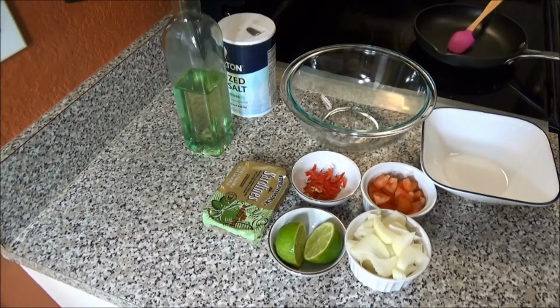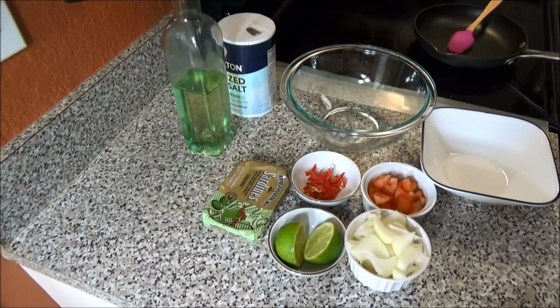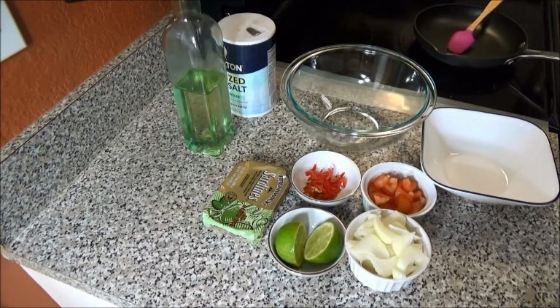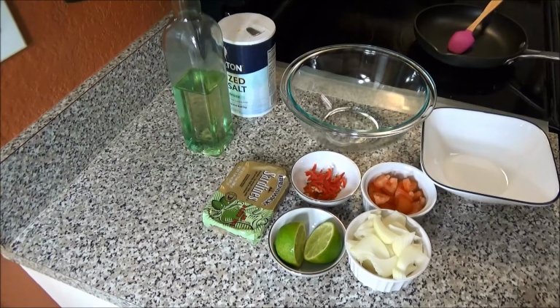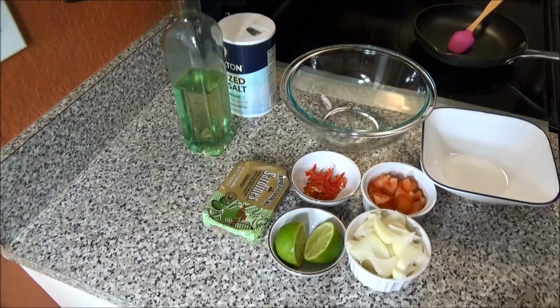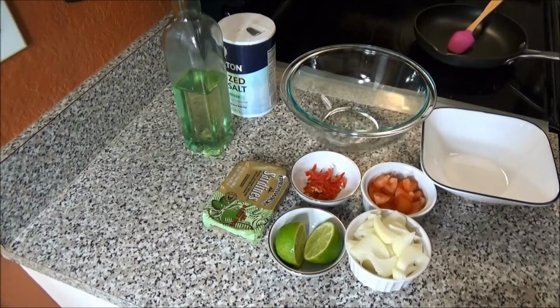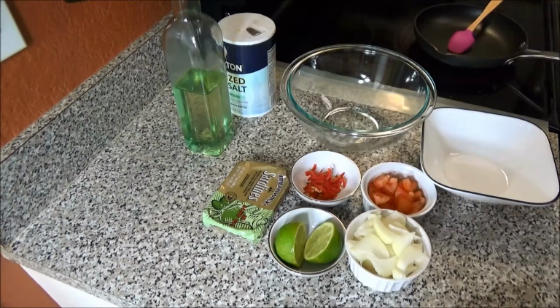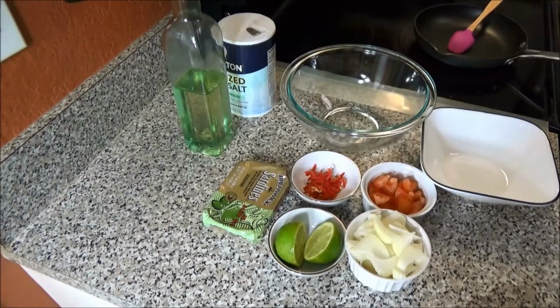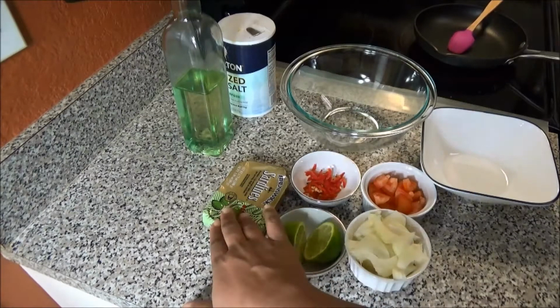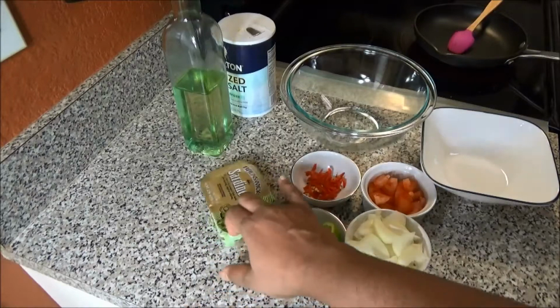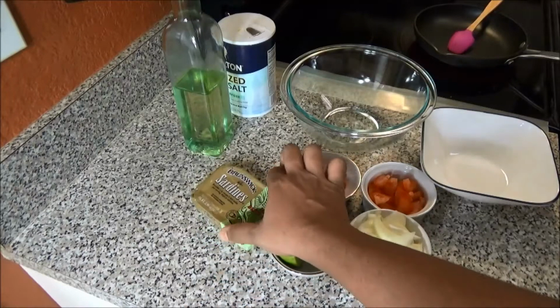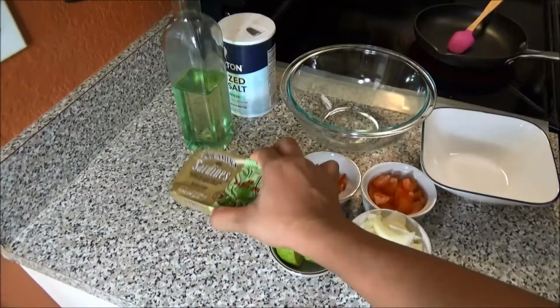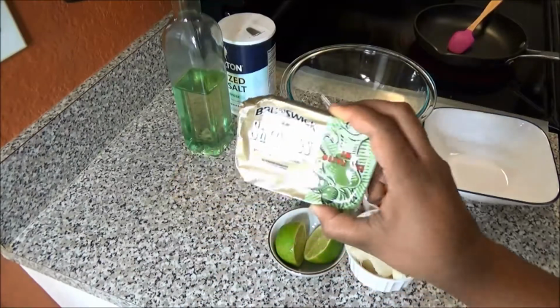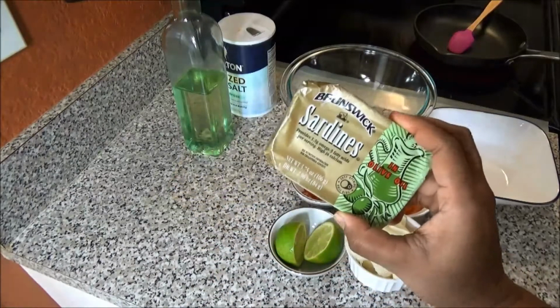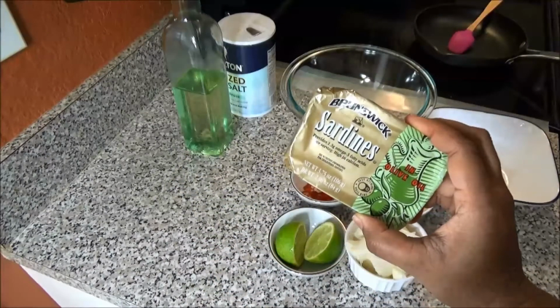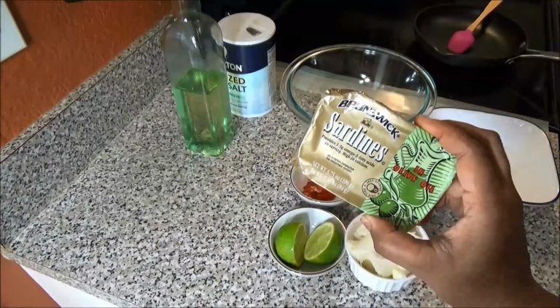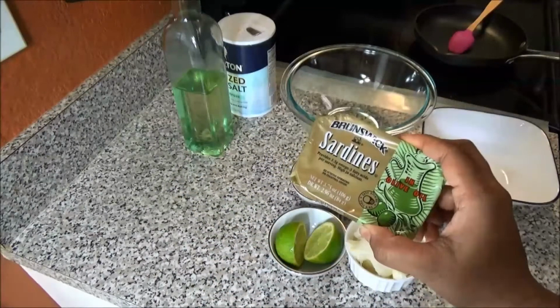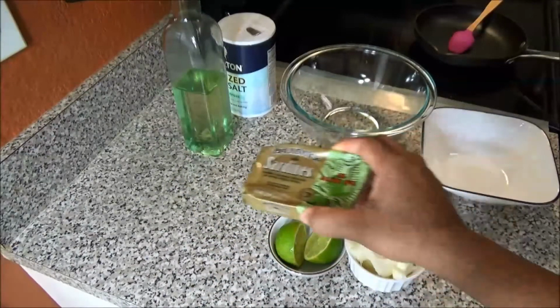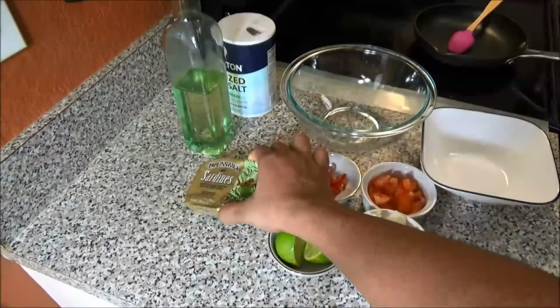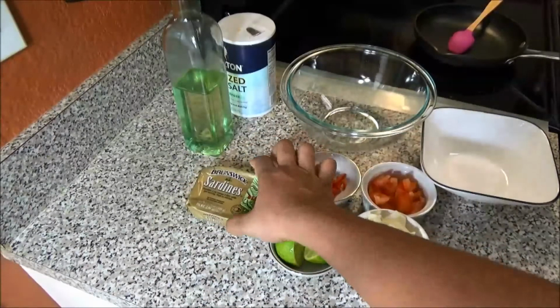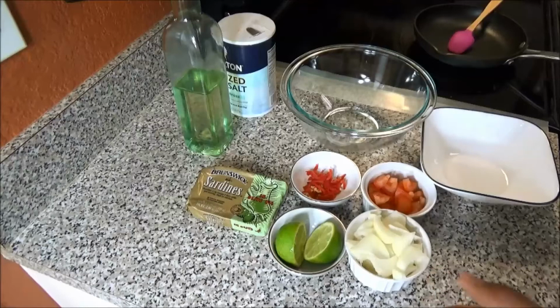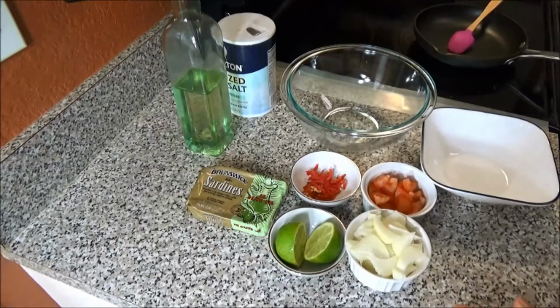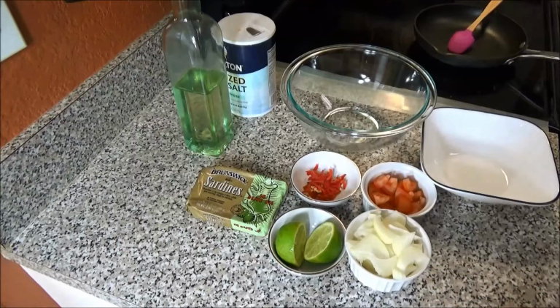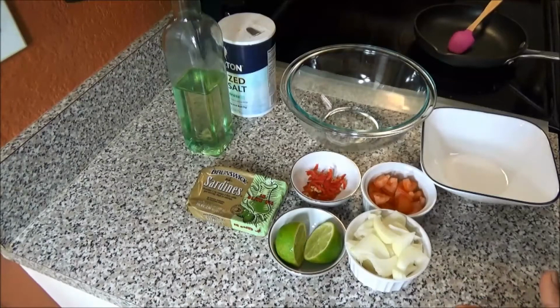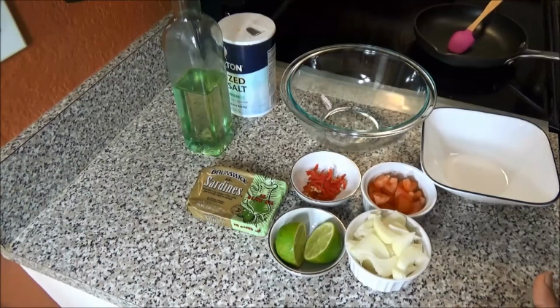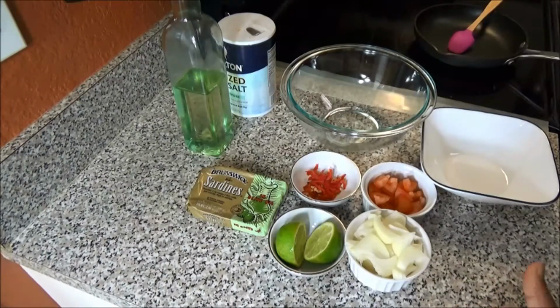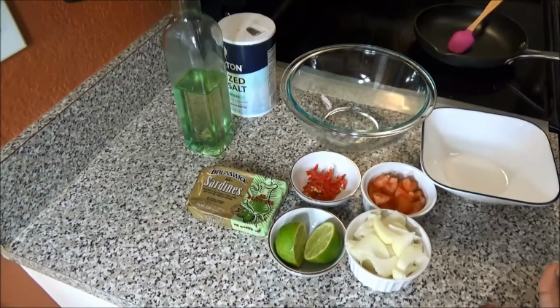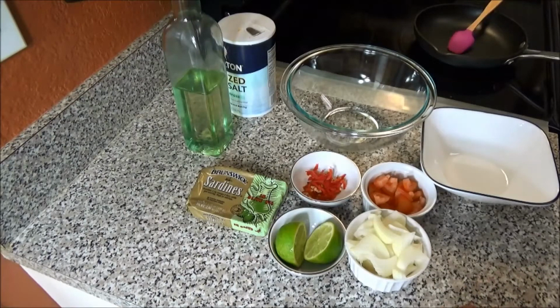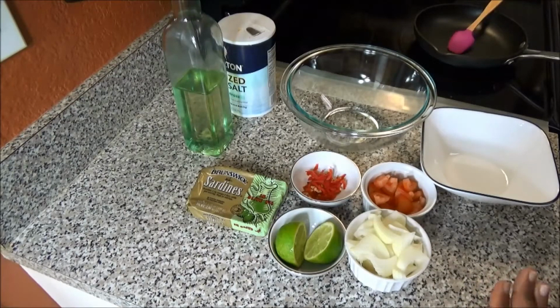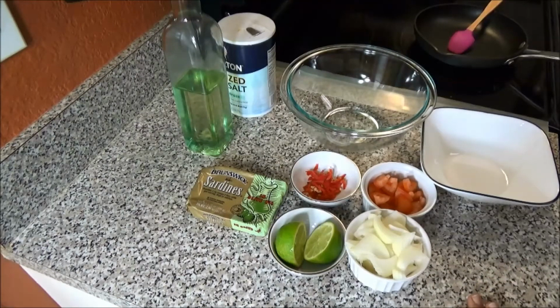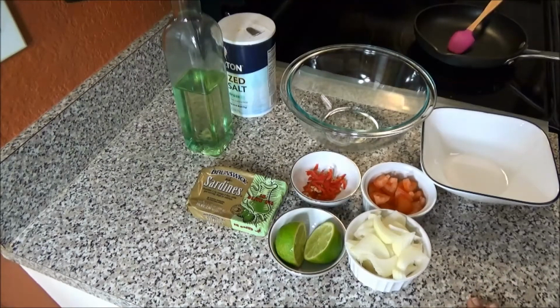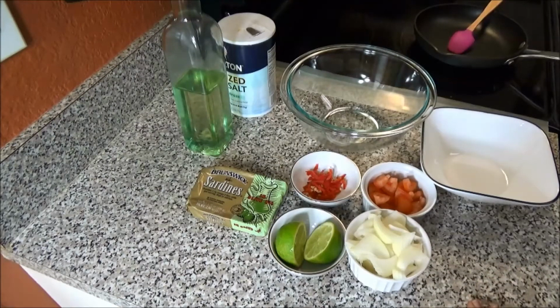Hello and welcome. Today I'm going to share with you my recipe for sardine choker. Now this is a very popular Trini dish and we eat this with Crix, dhal and rice, sada roti. So it all depends on what you like to eat it with.